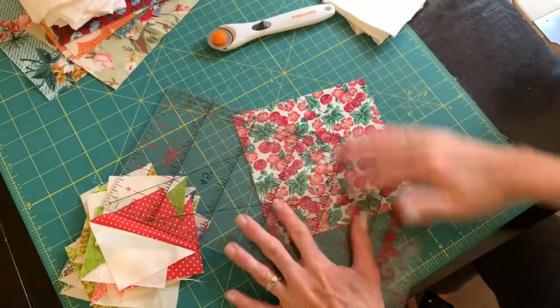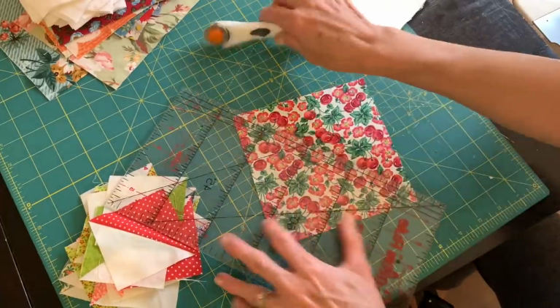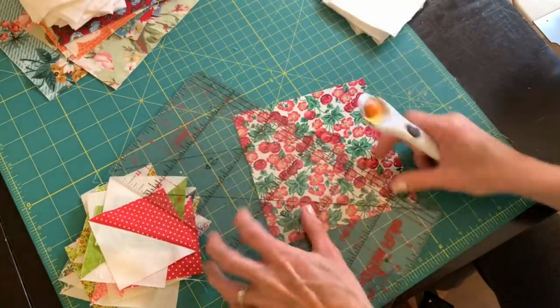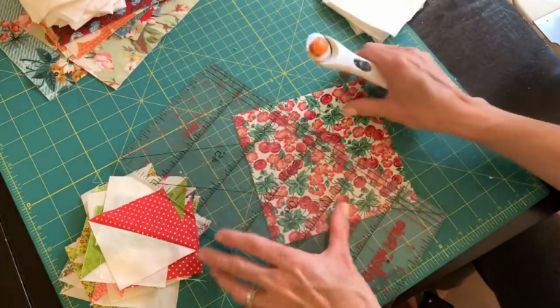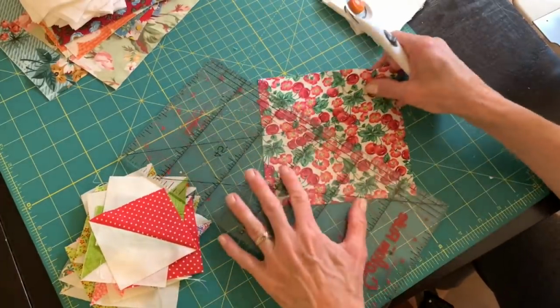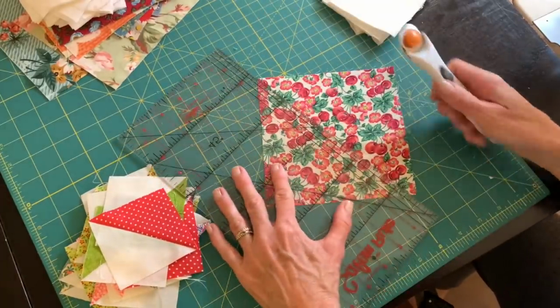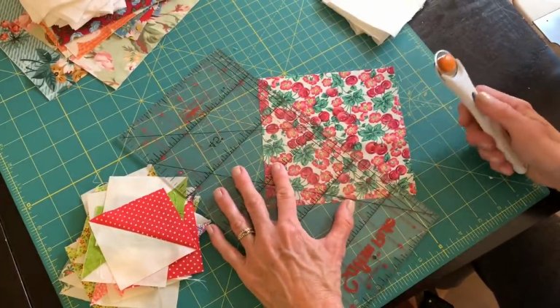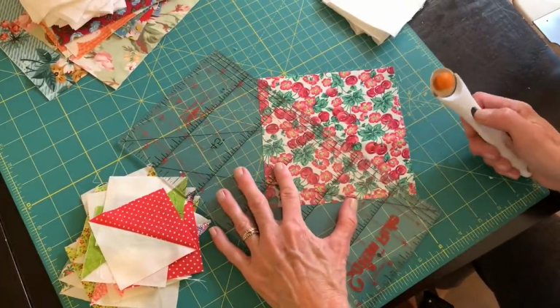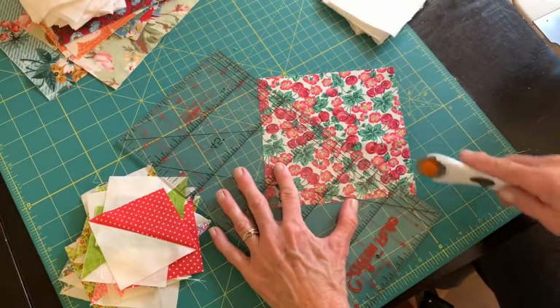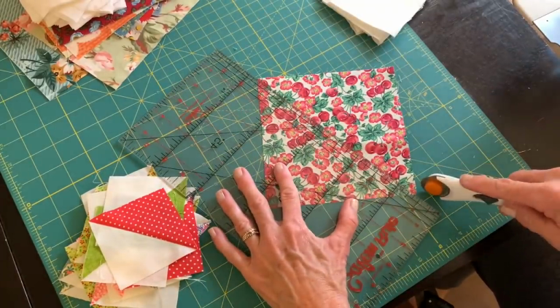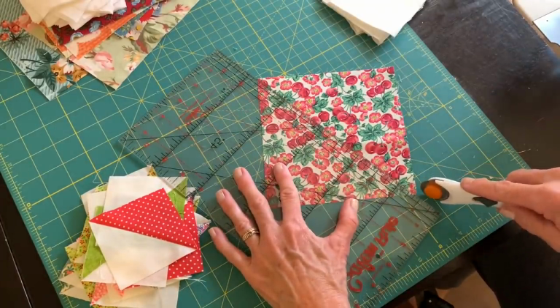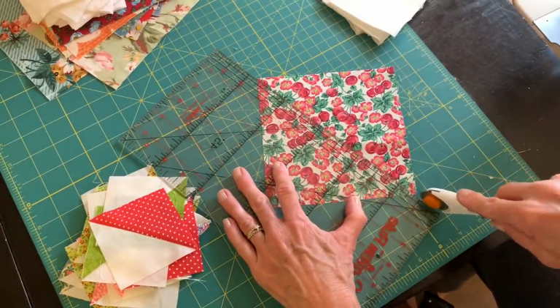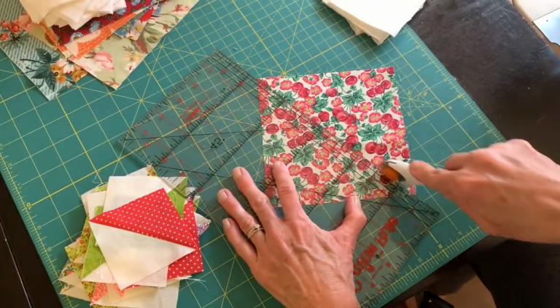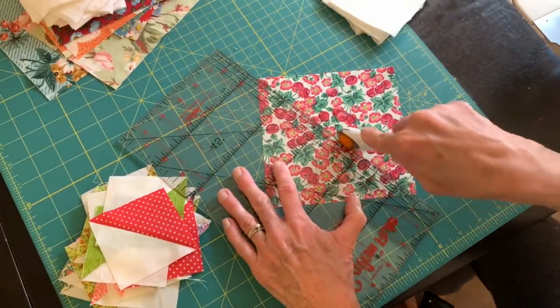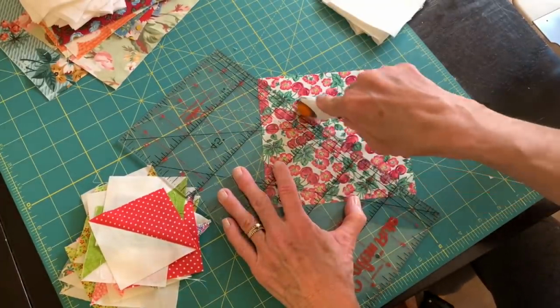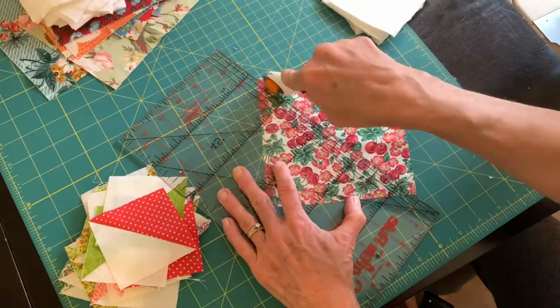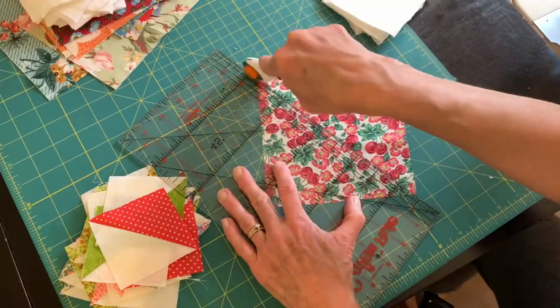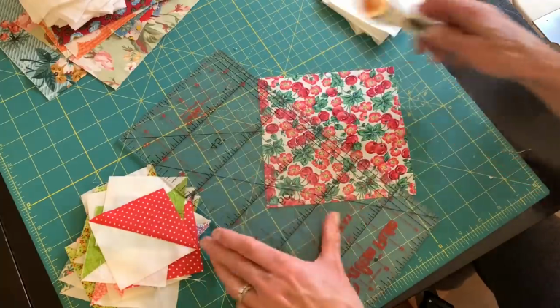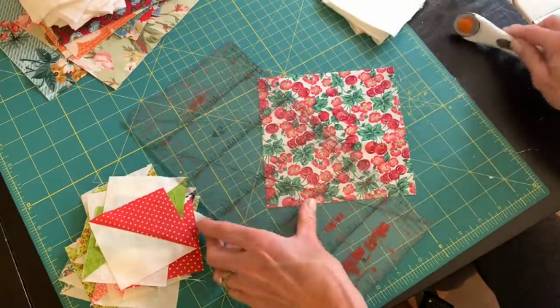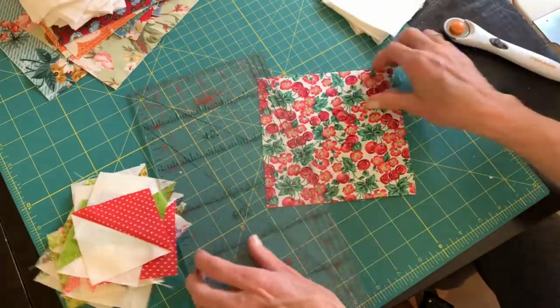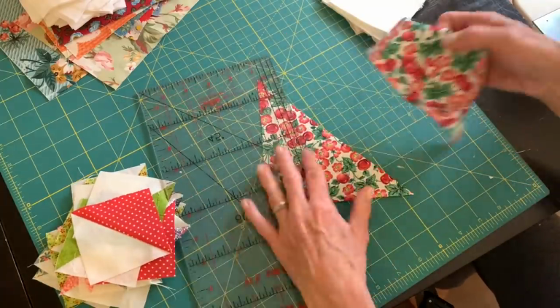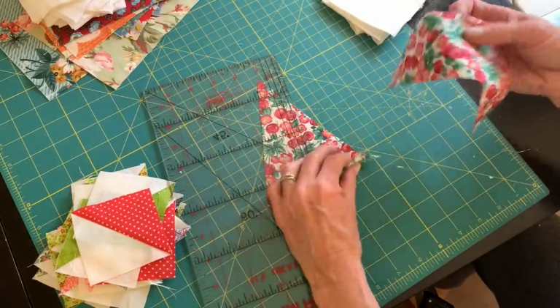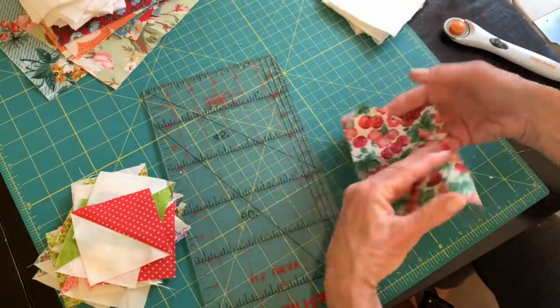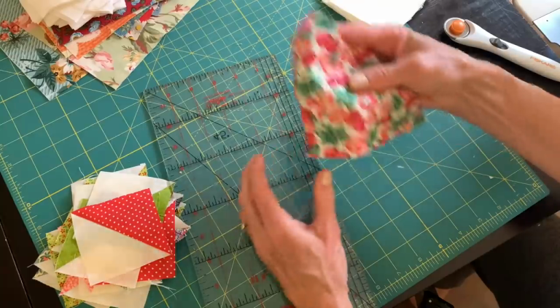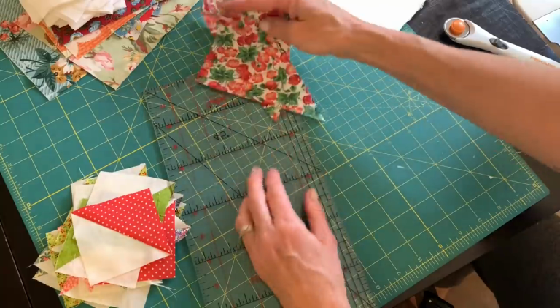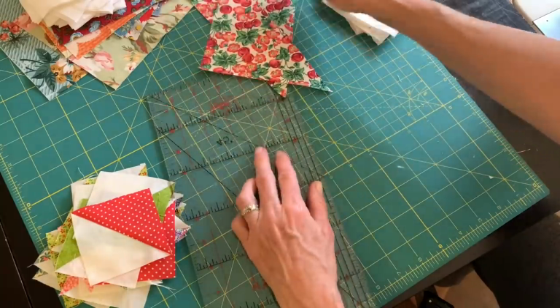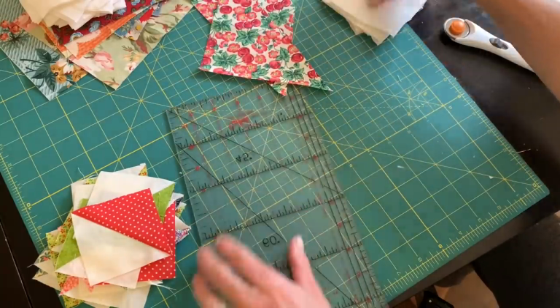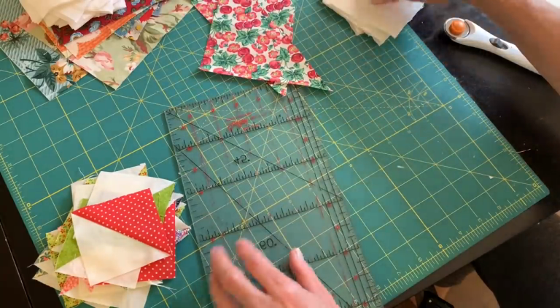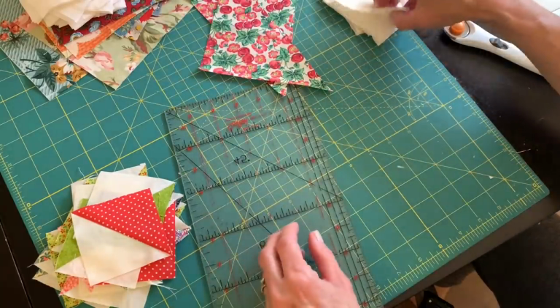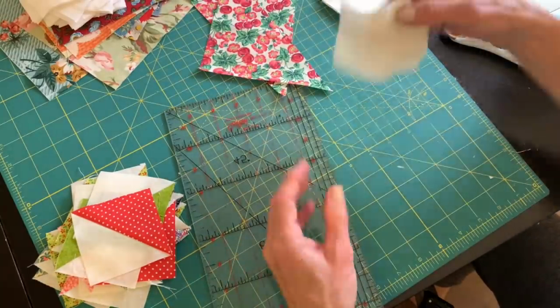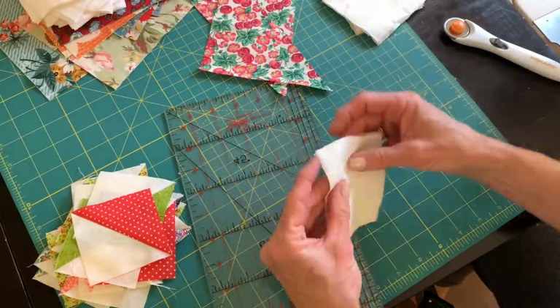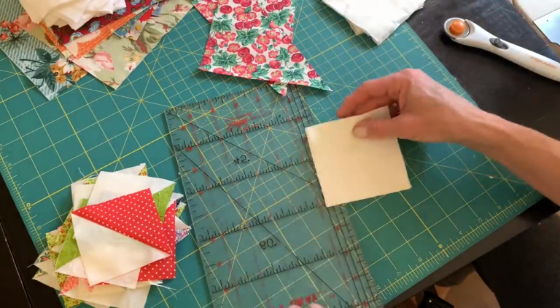Now that I have a whole lot of half square triangles to choose from — a nice variety — I'm going to cut my six inch square in half diagonally and start putting my block together.